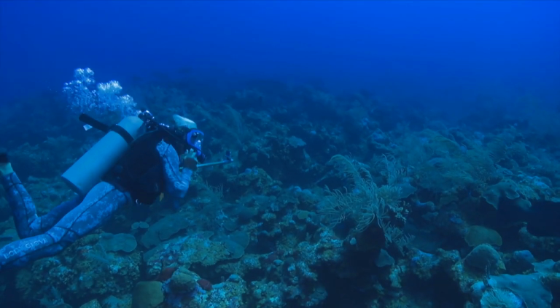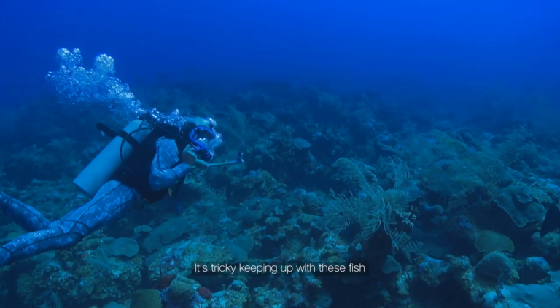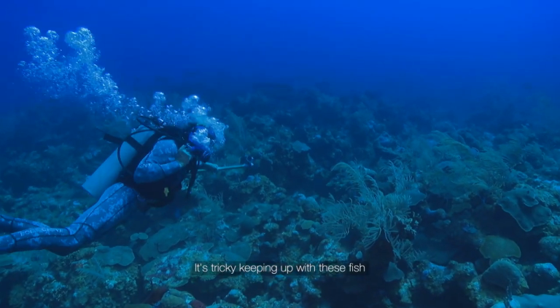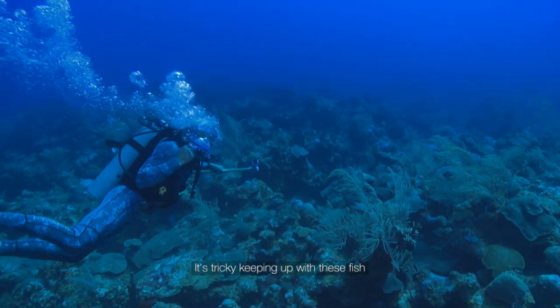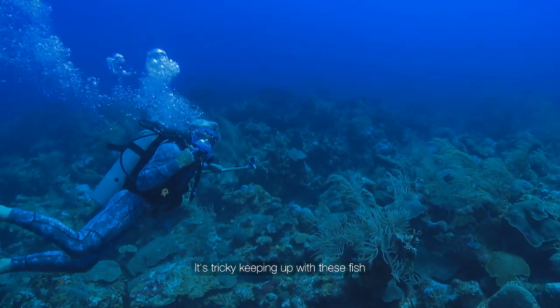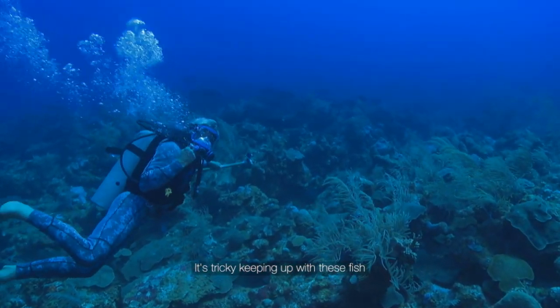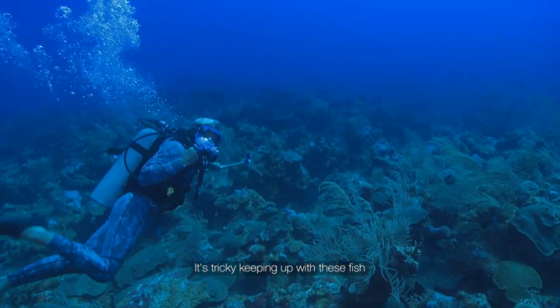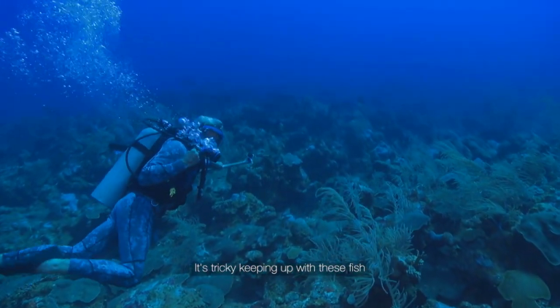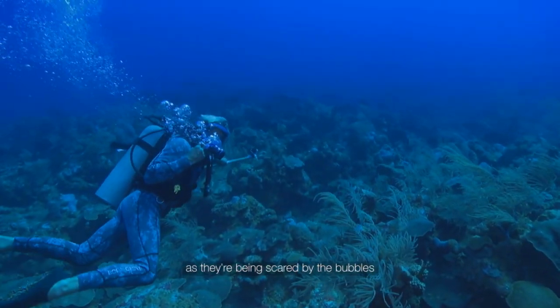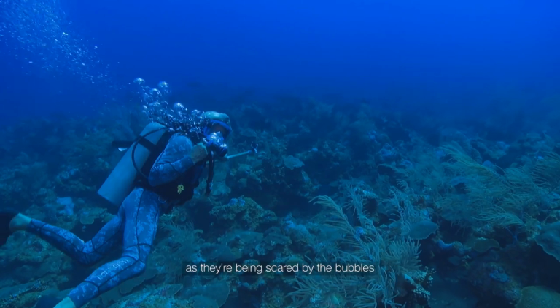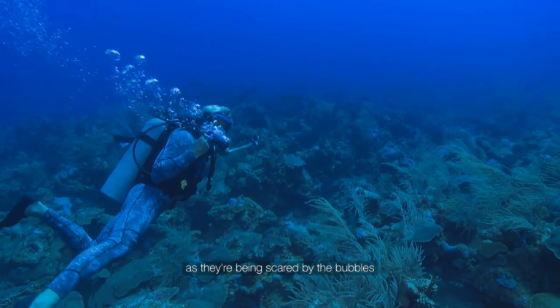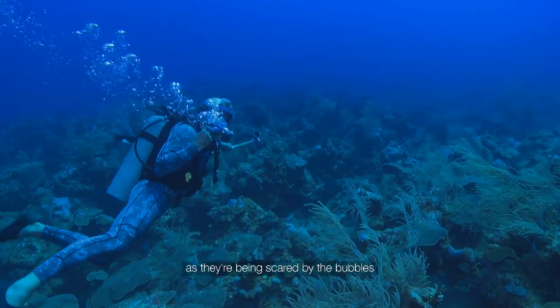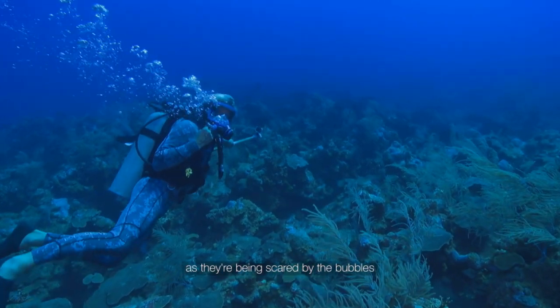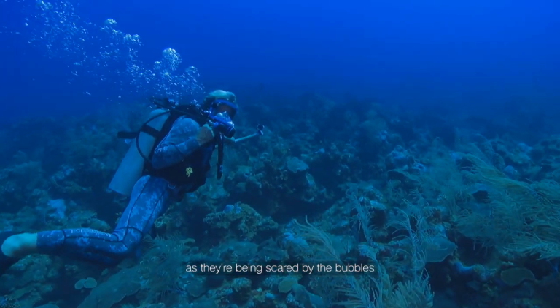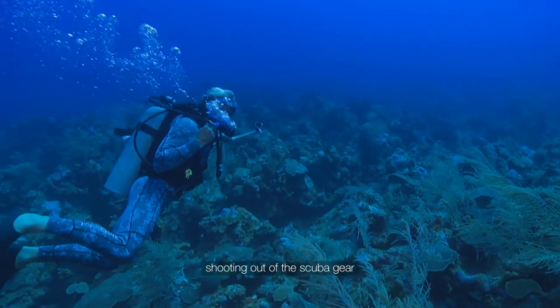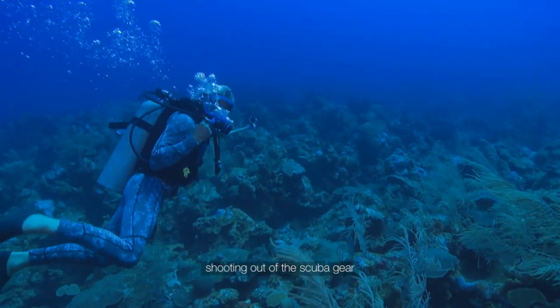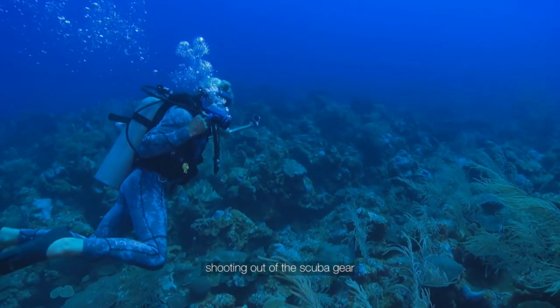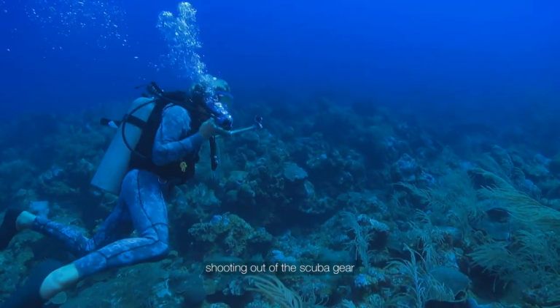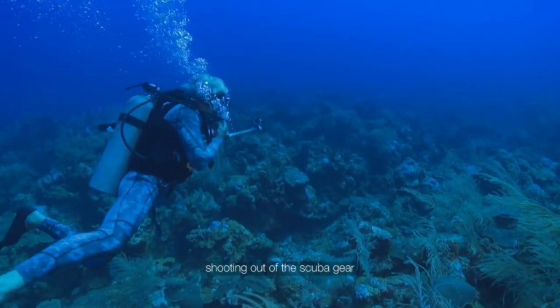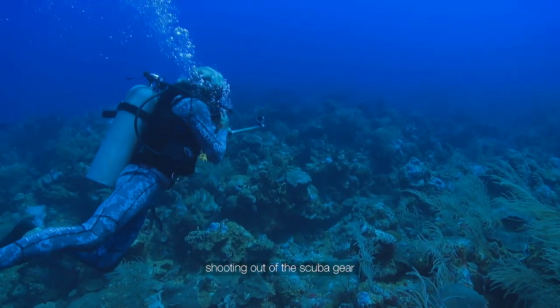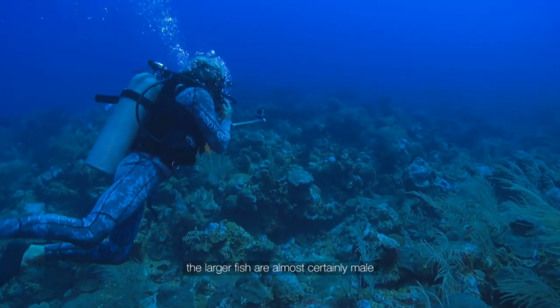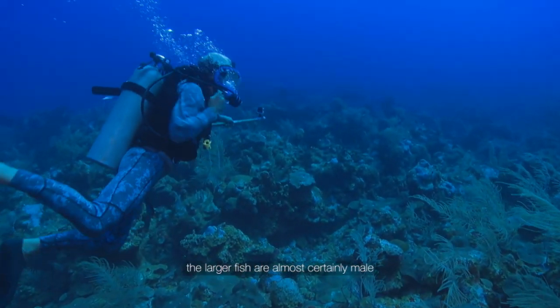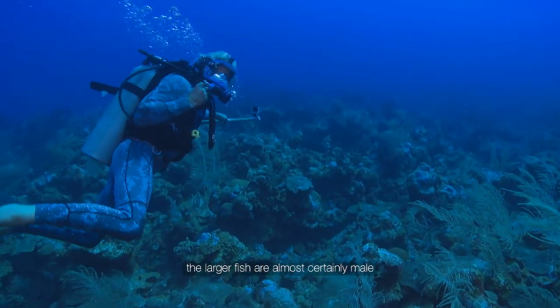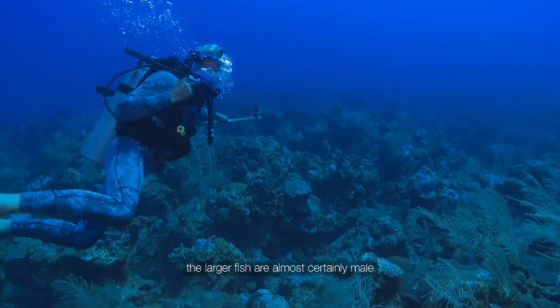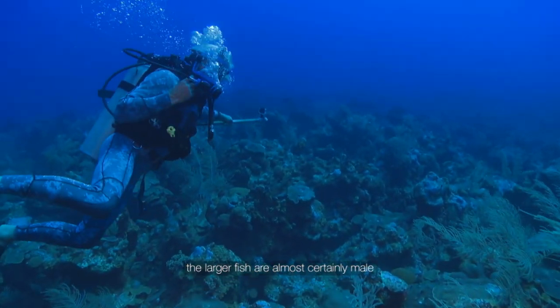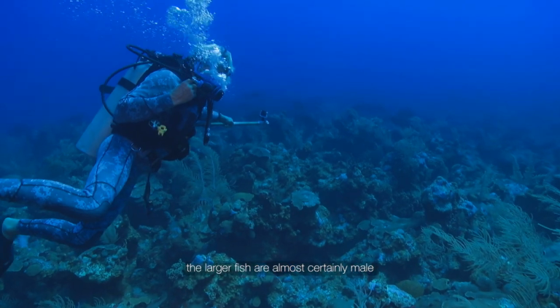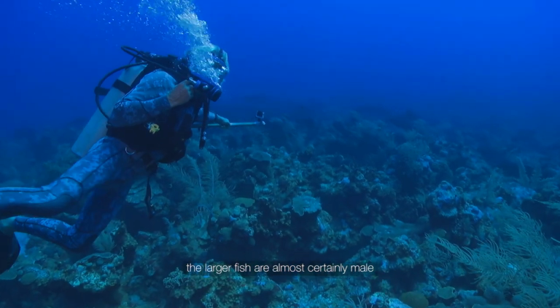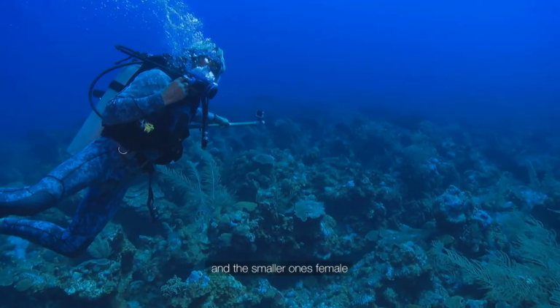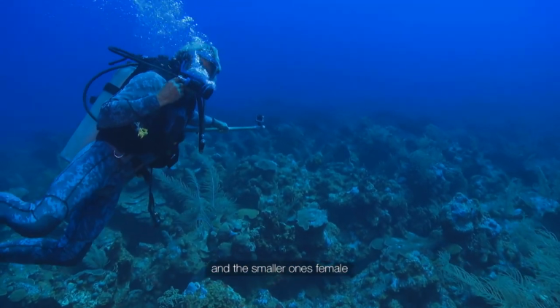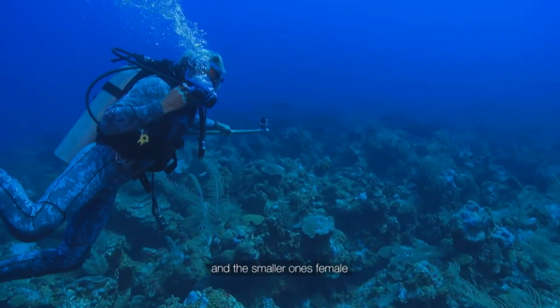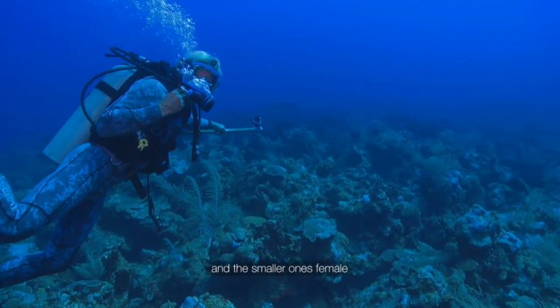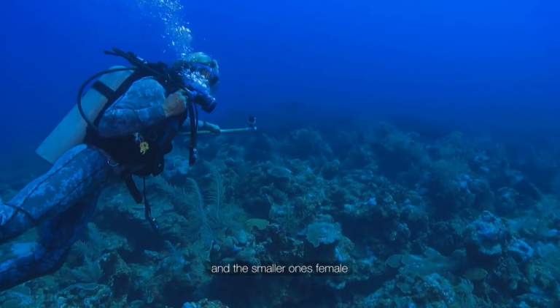It's tricky keeping up with these fish, as they're being scared by the bubbles shooting out of the scuba gear. The larger fish are almost certainly male, and the smaller ones female.